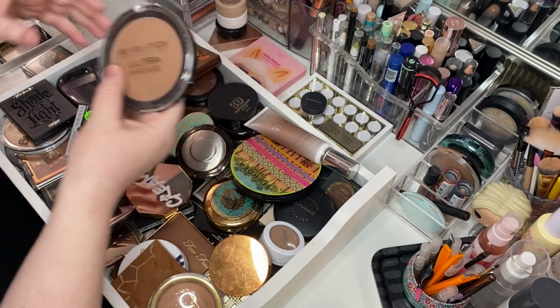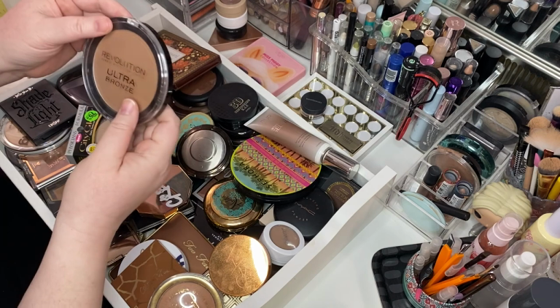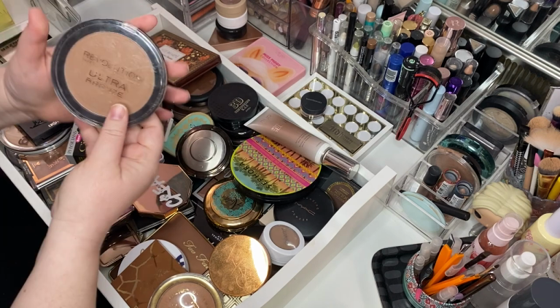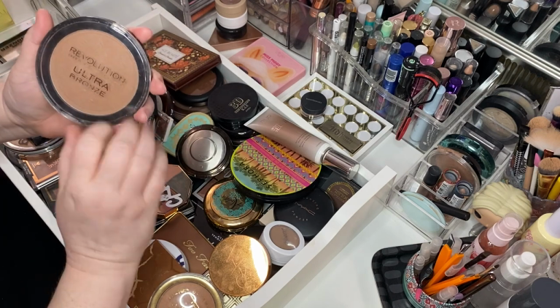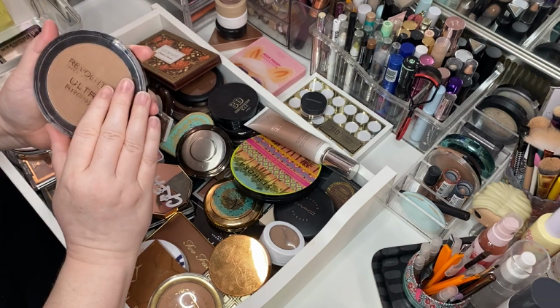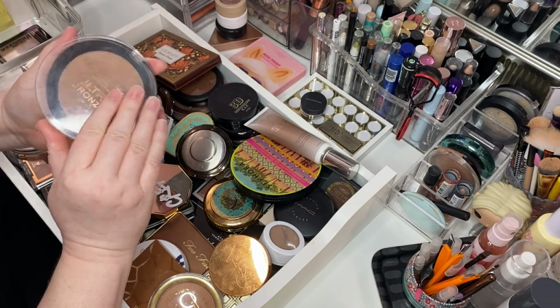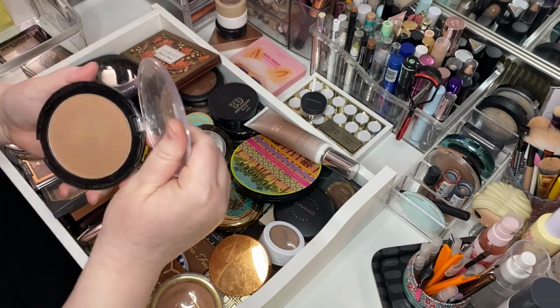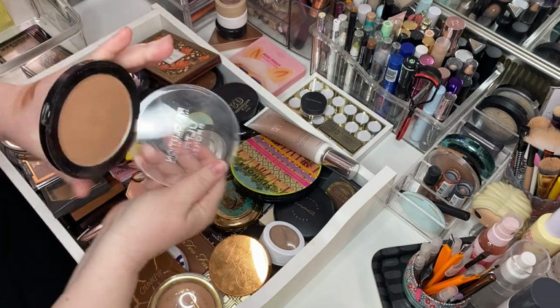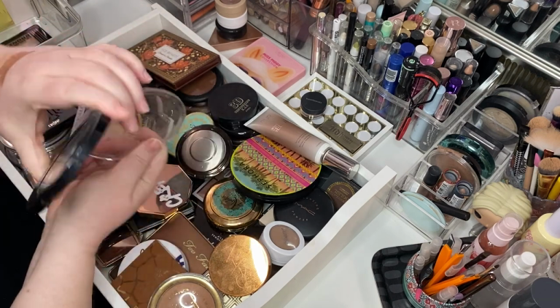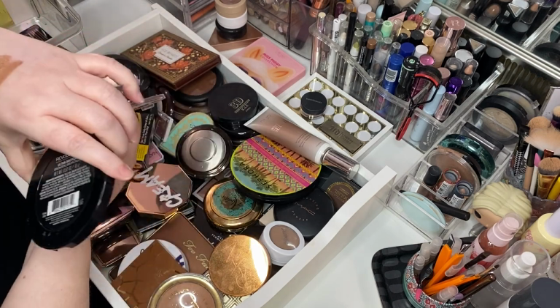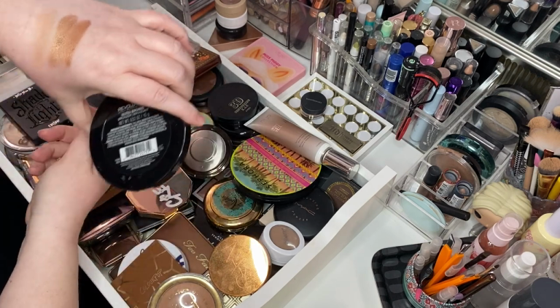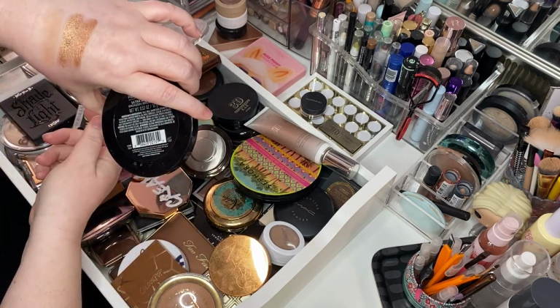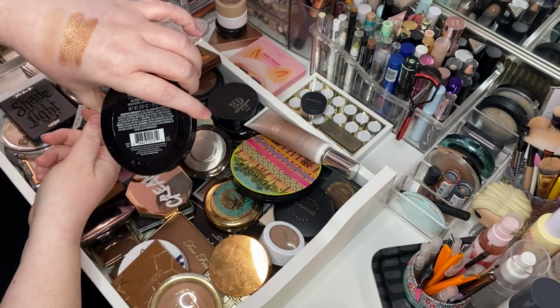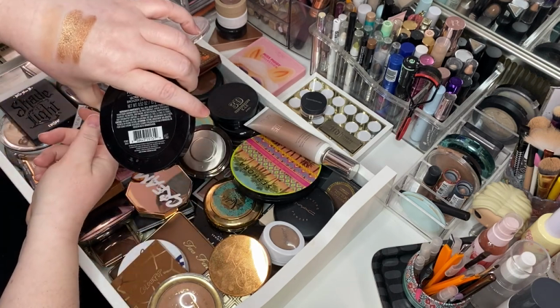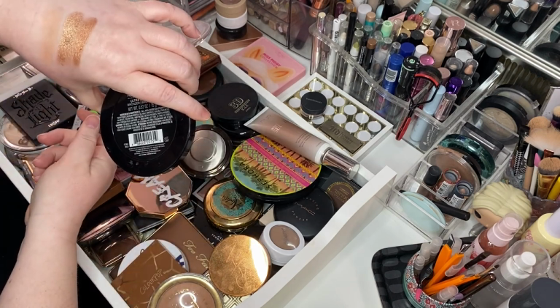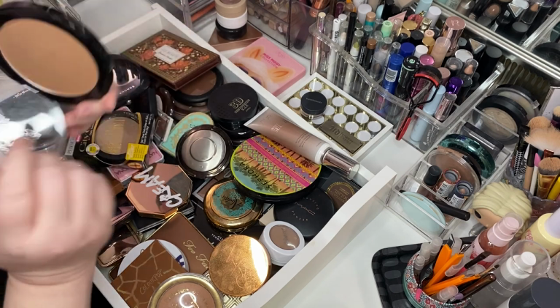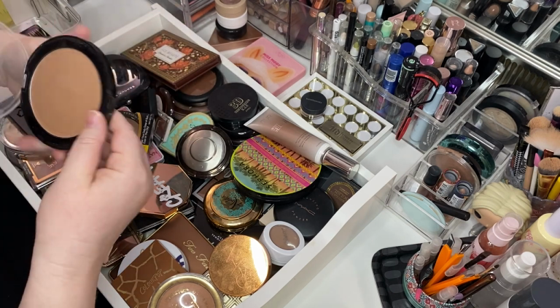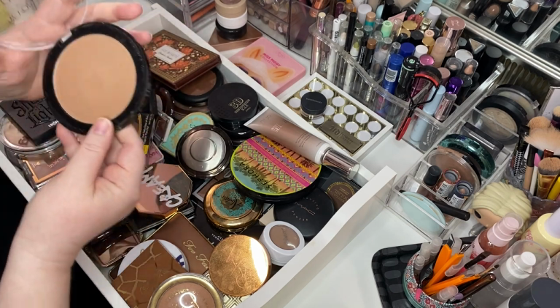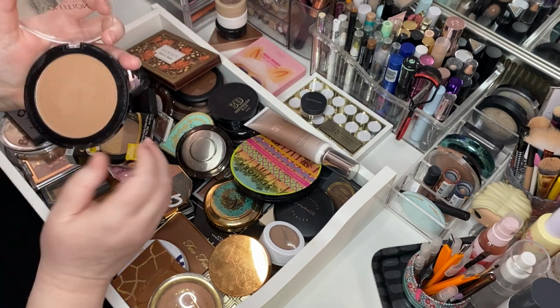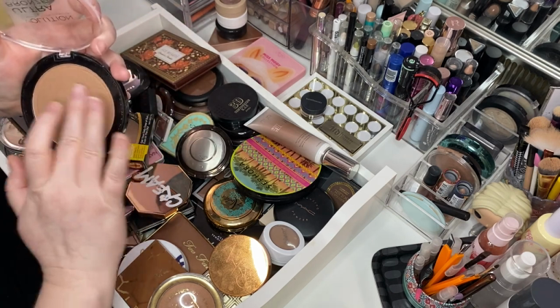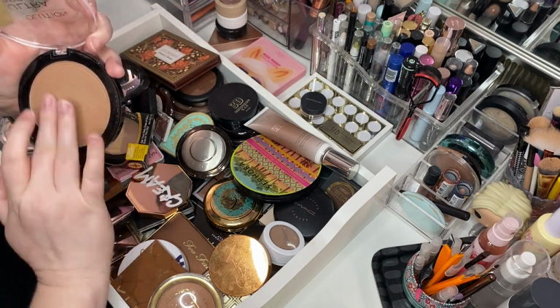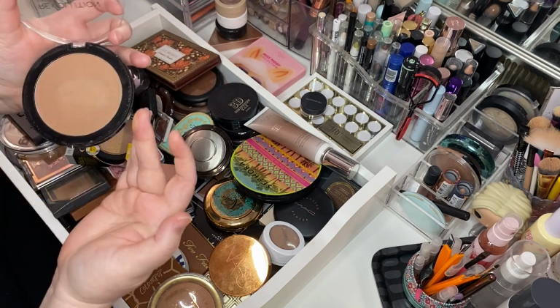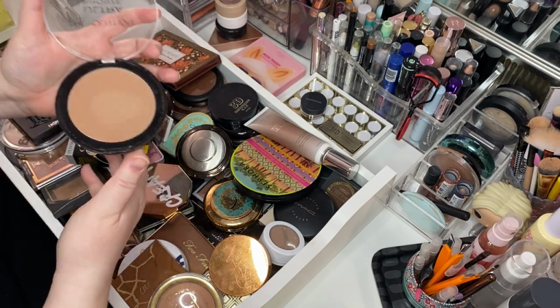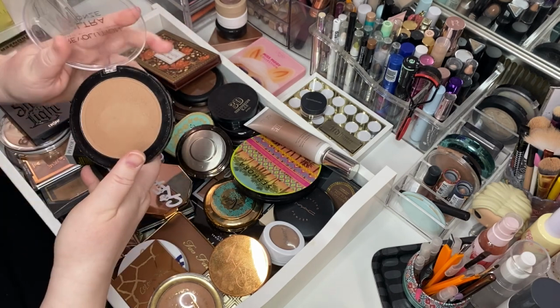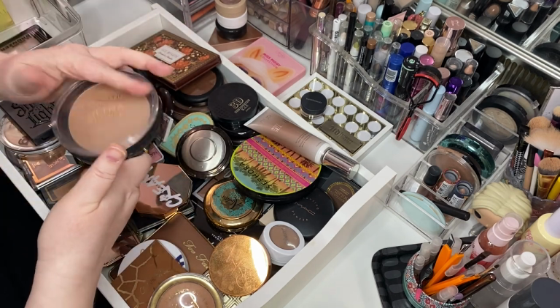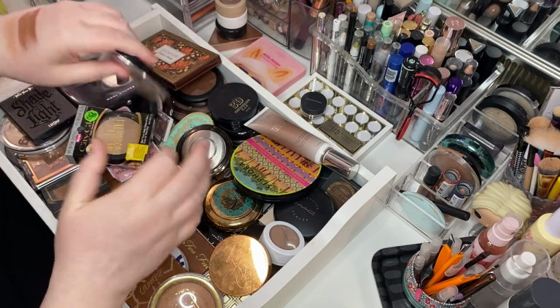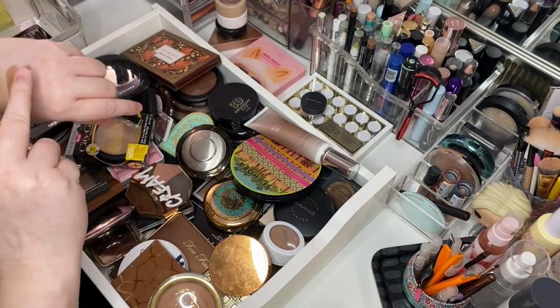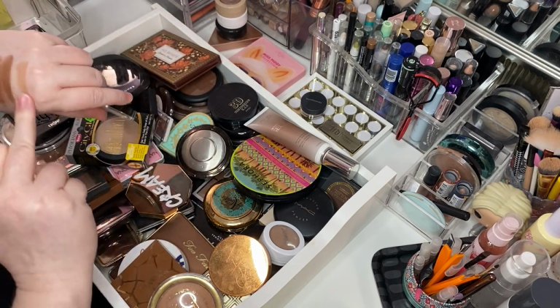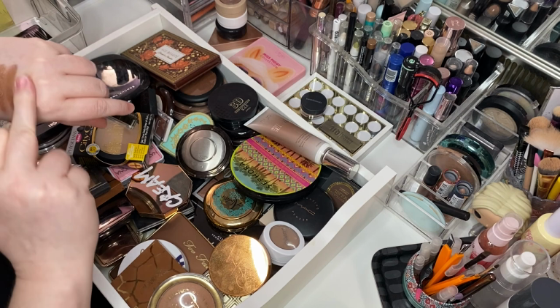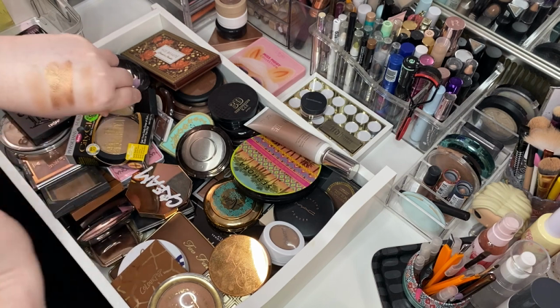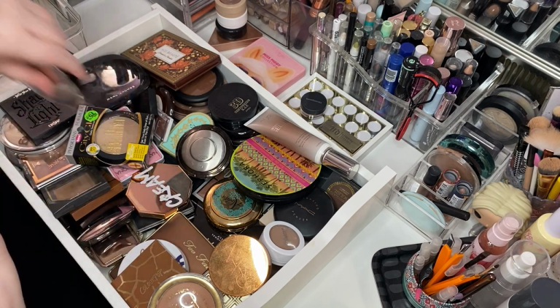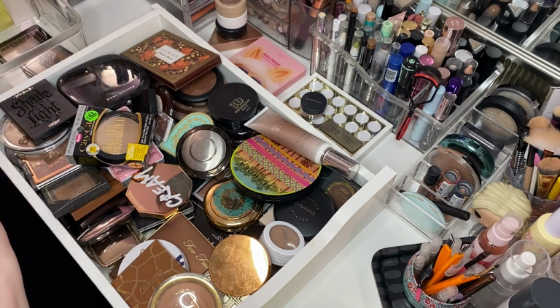Makeup Revolution Ultra Bronze — no shade listed, I guess Ultra Bronze is the shade. I think I used her quite a bit. Yeah, she's really nice. Keeping her.